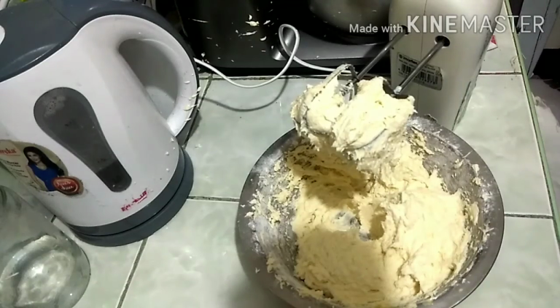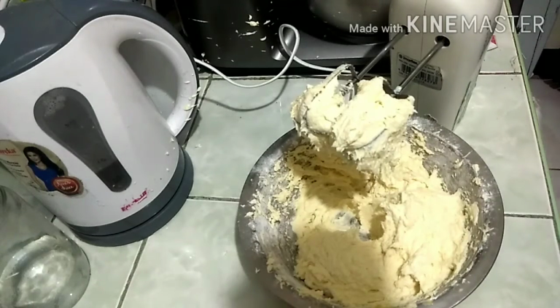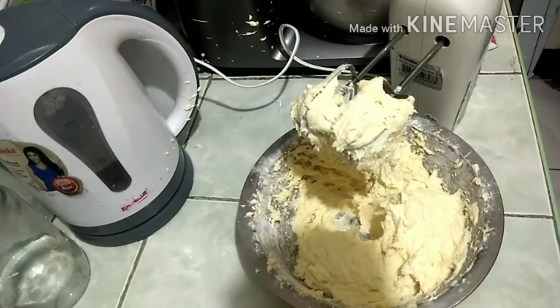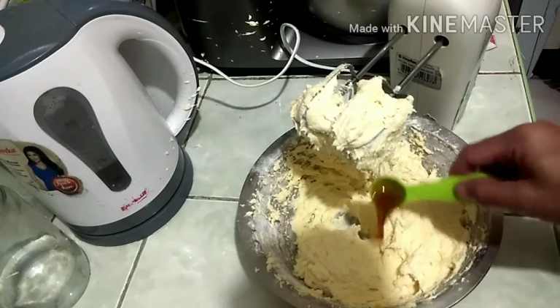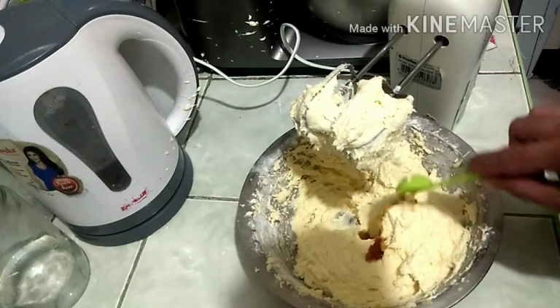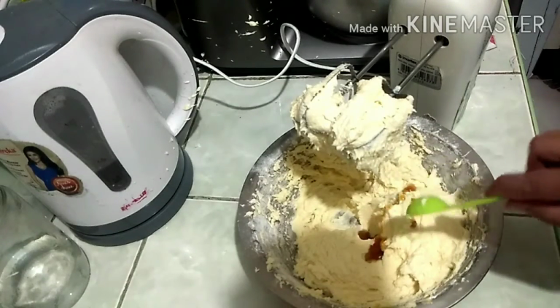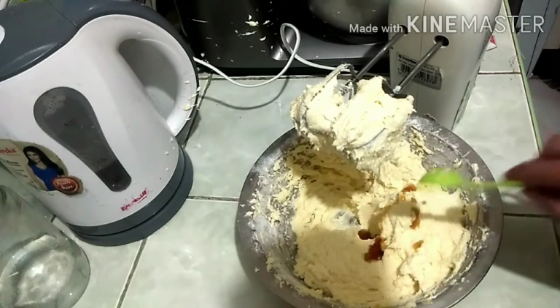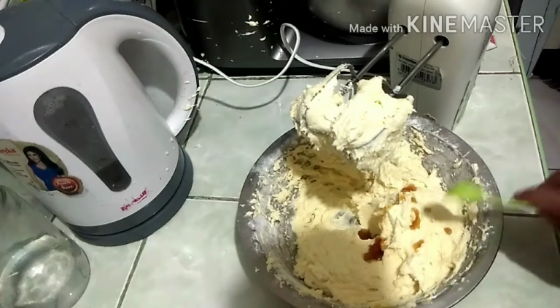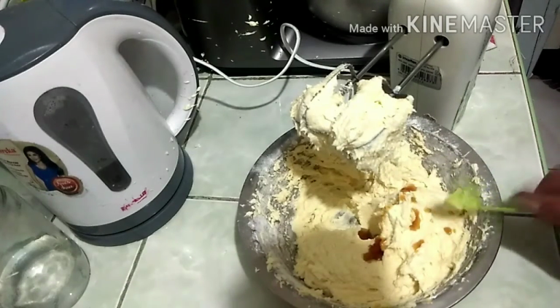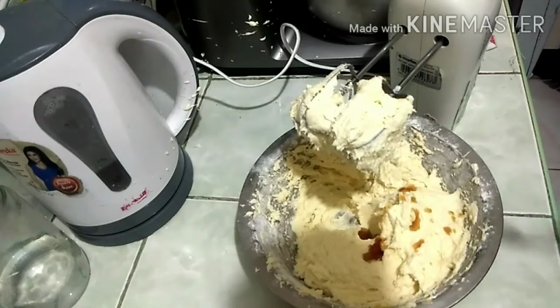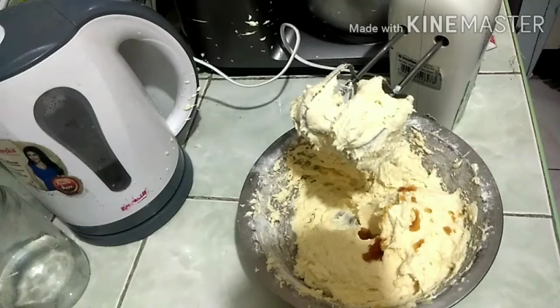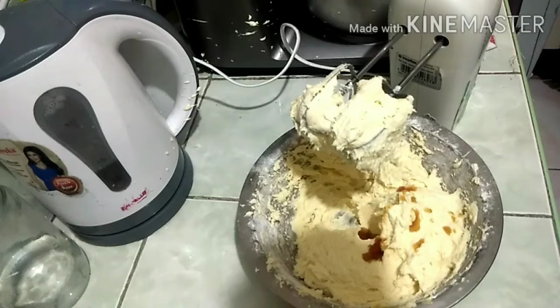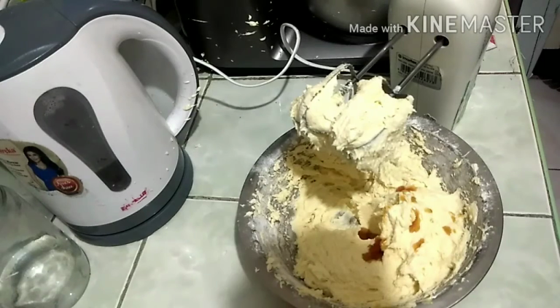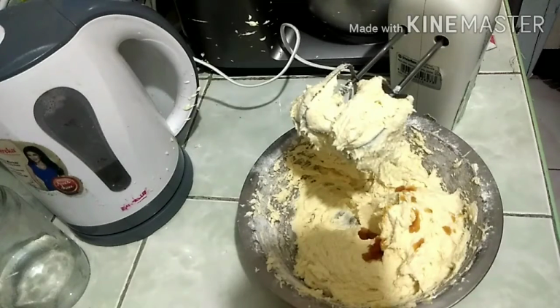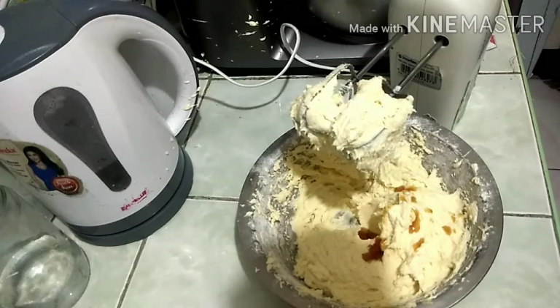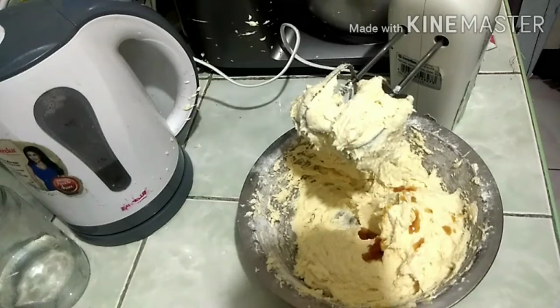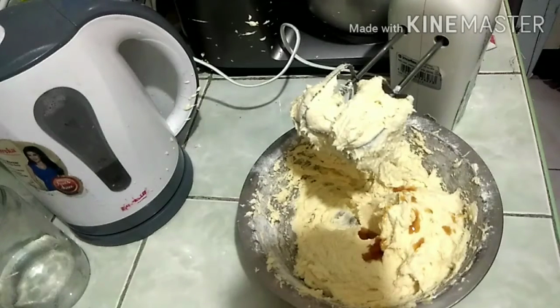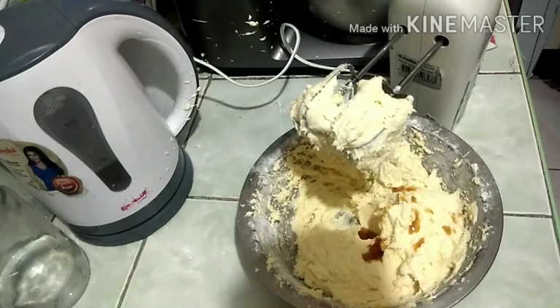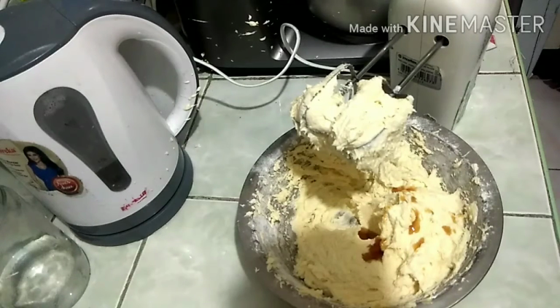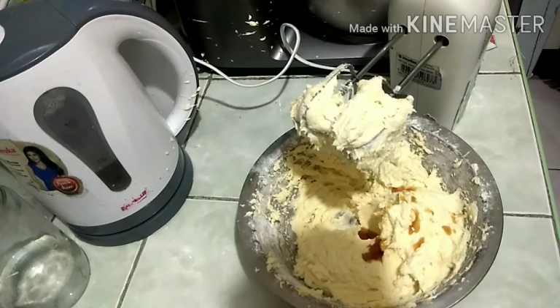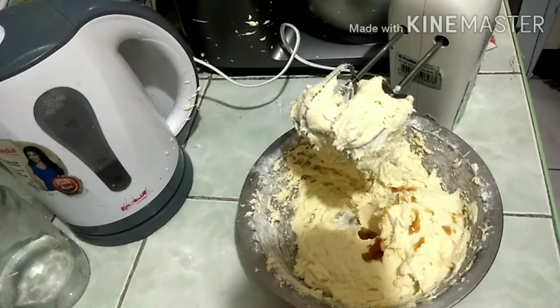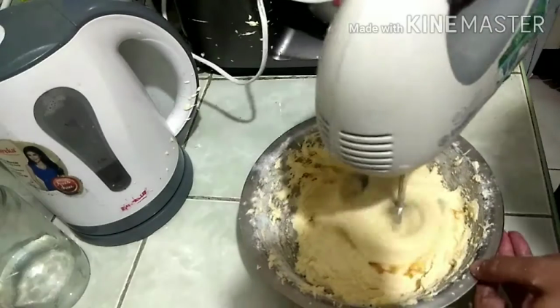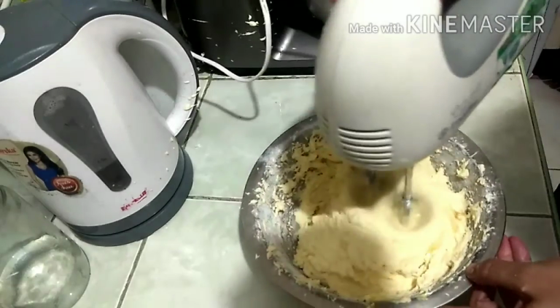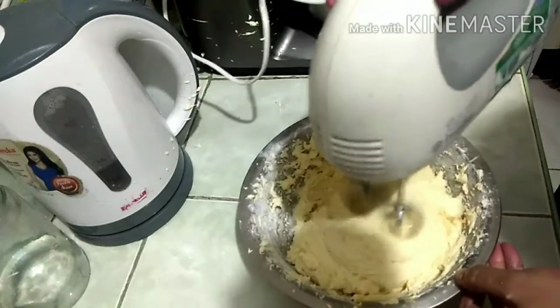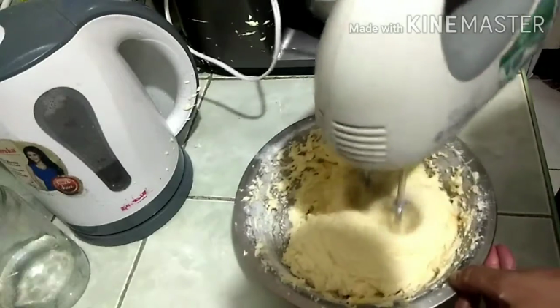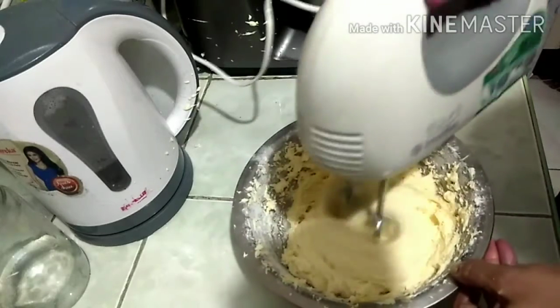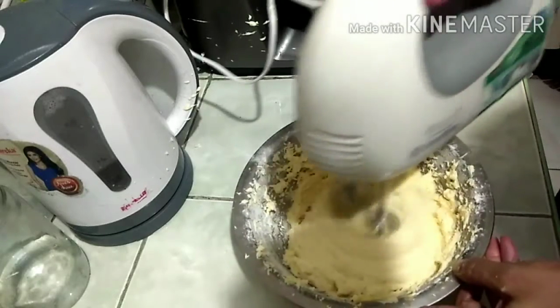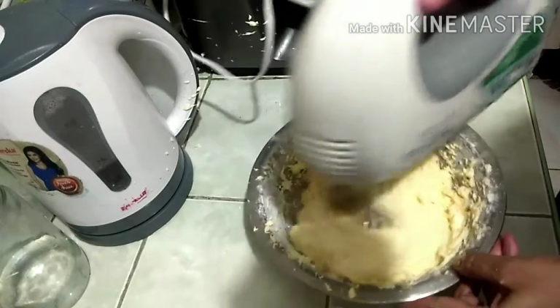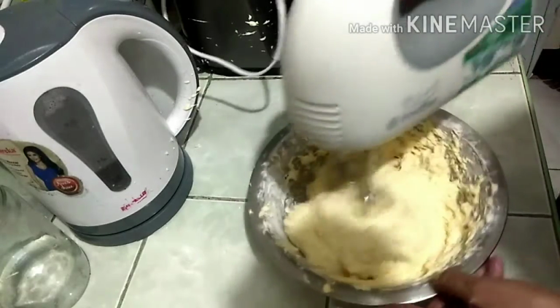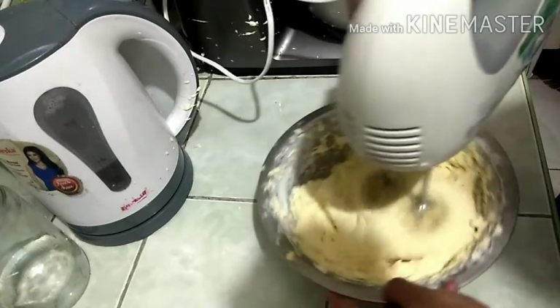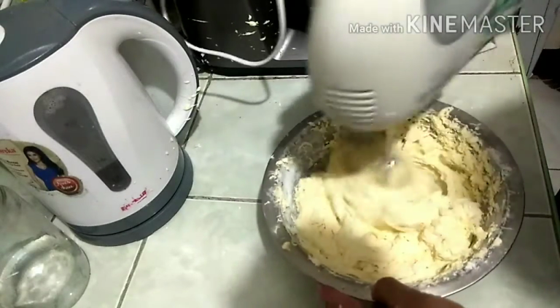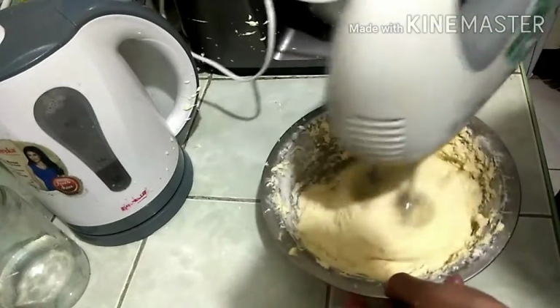Now you may add 1 teaspoon of vanilla extract just to add some flavor — it's really yummy. Just mix it until combined.